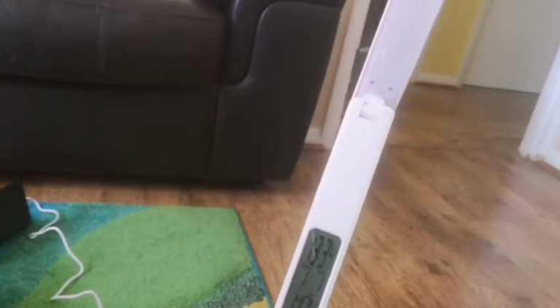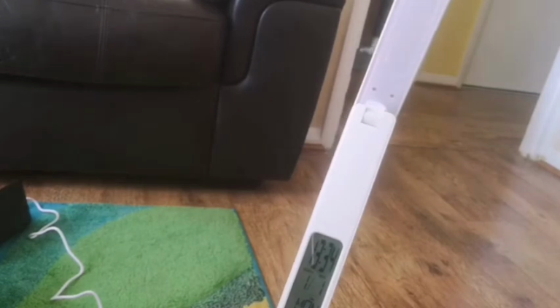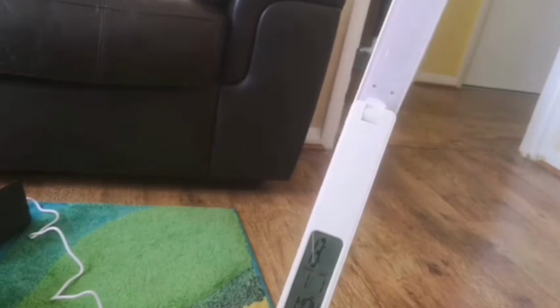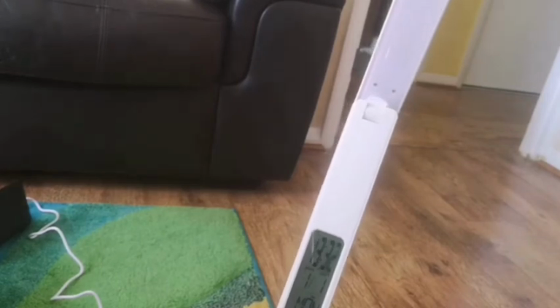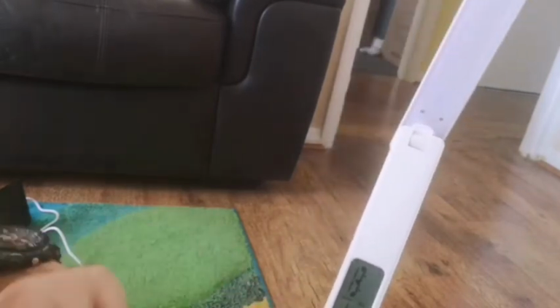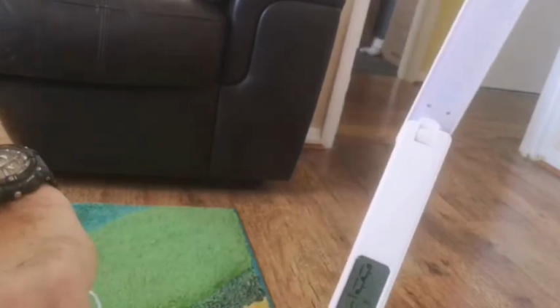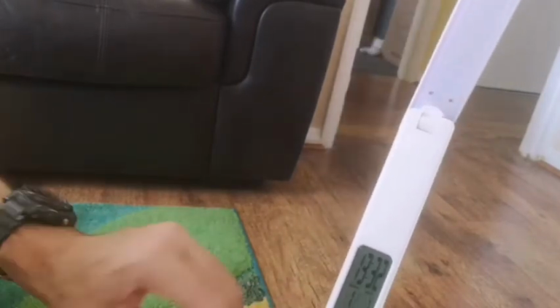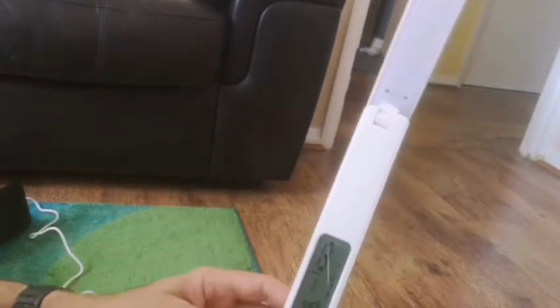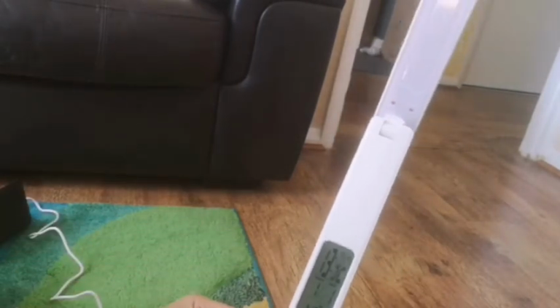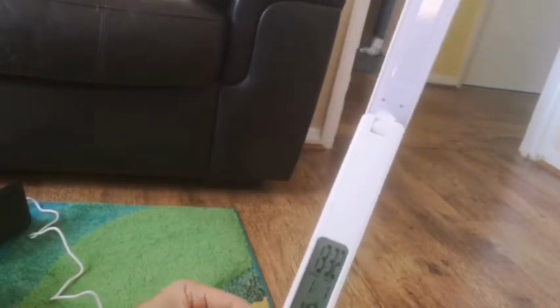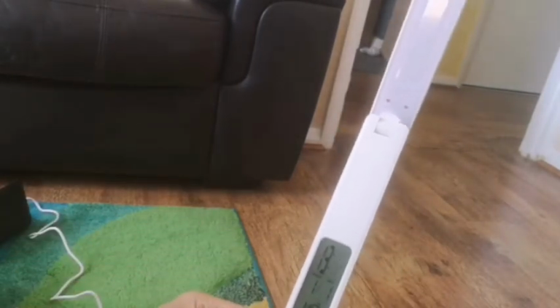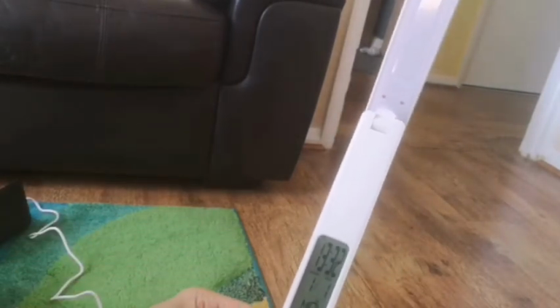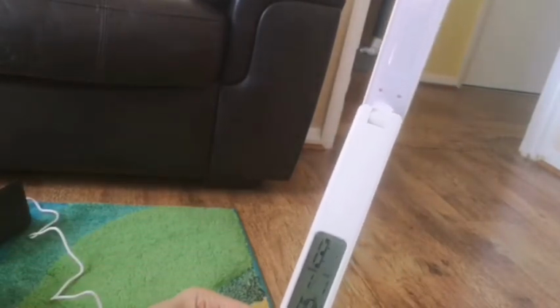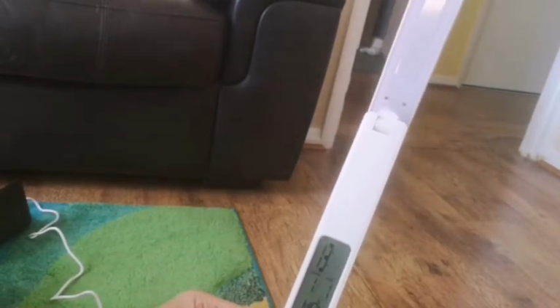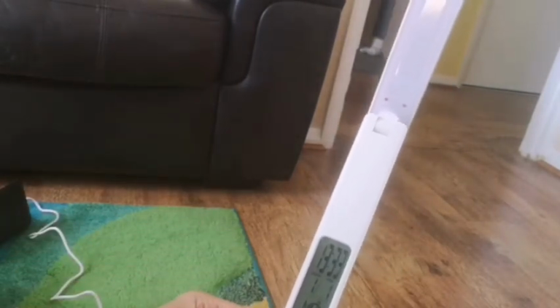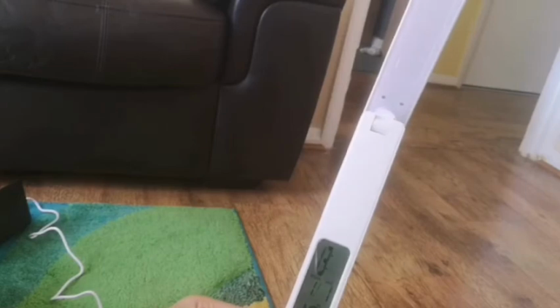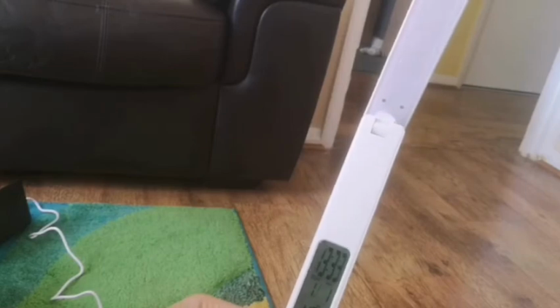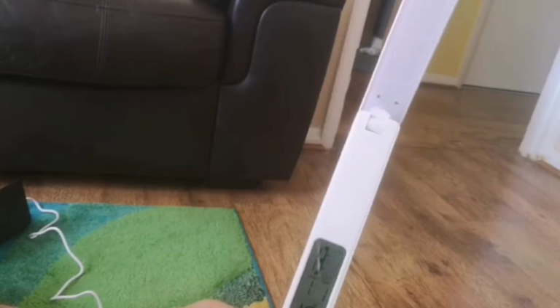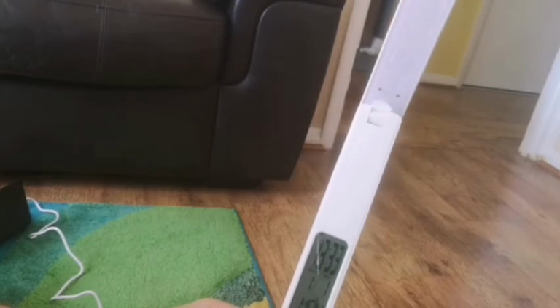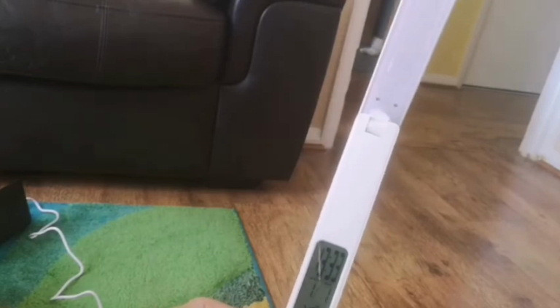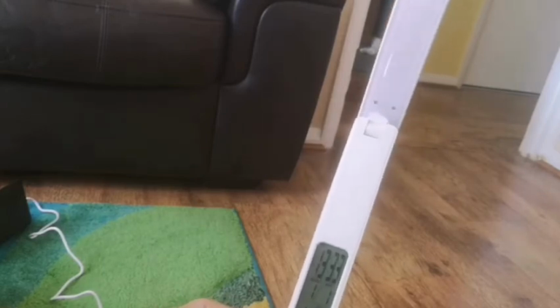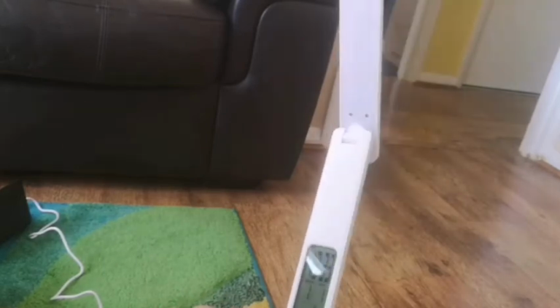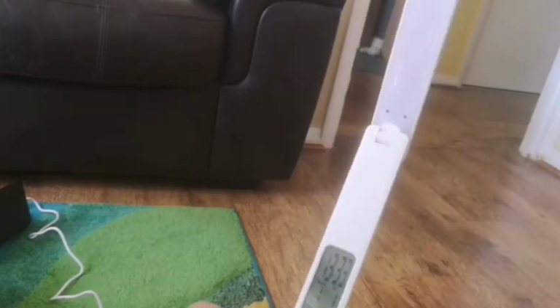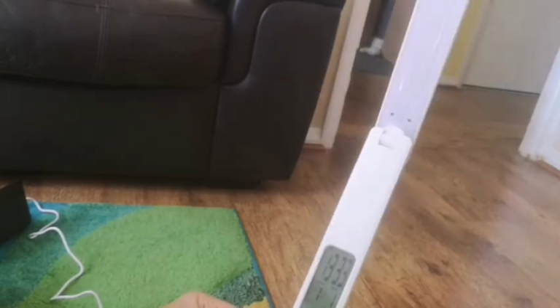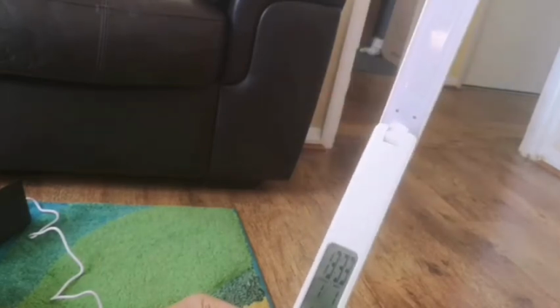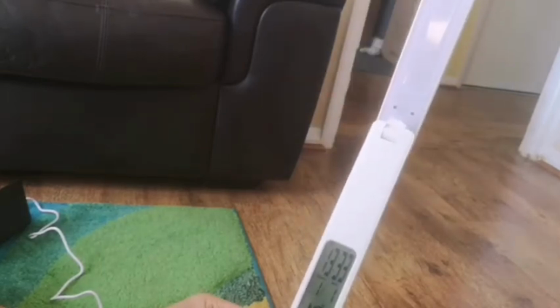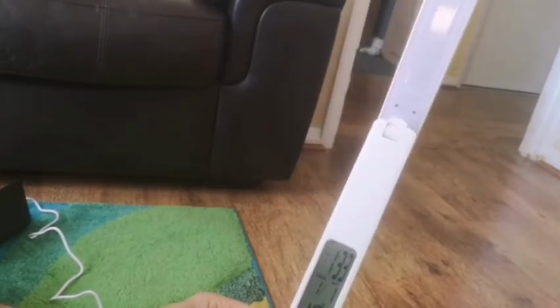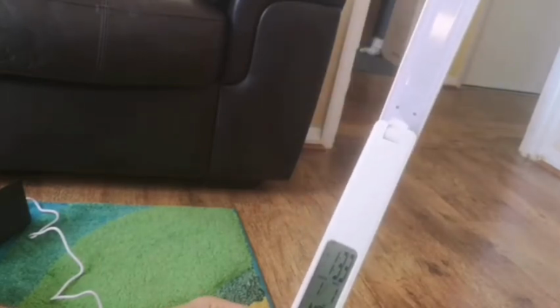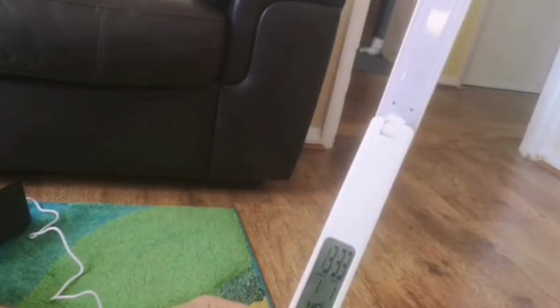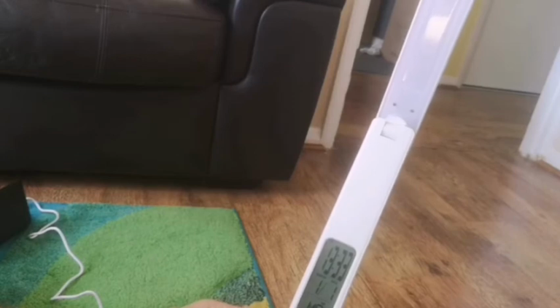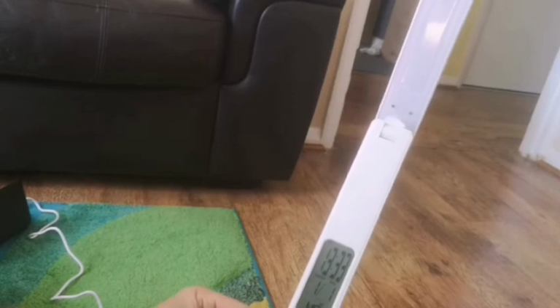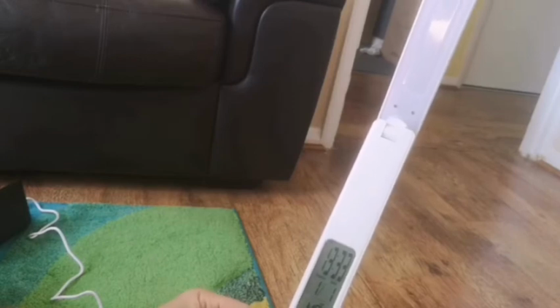We'll just change that to 33 — there we go. So that's the time set.